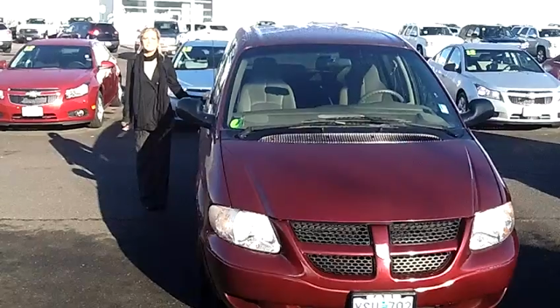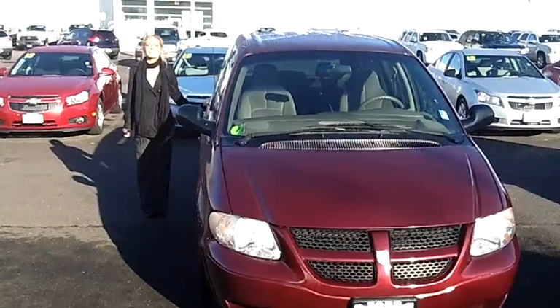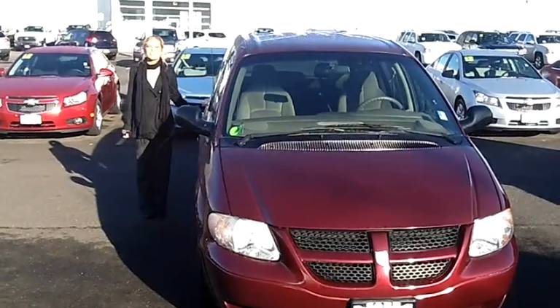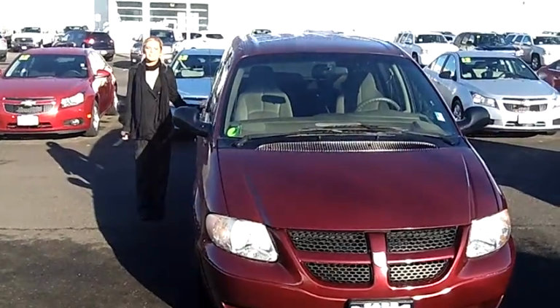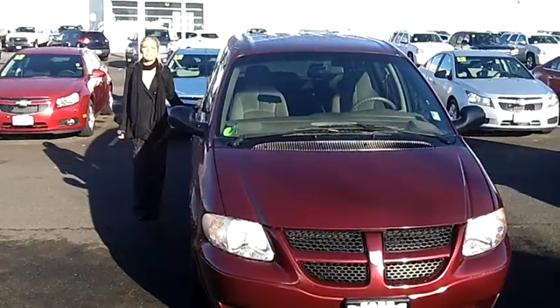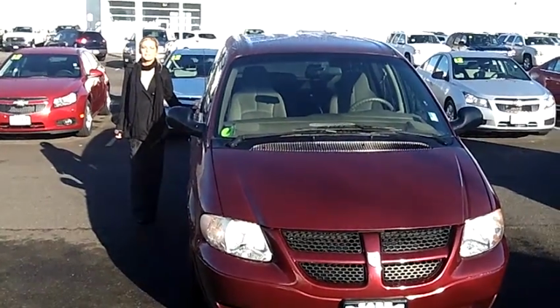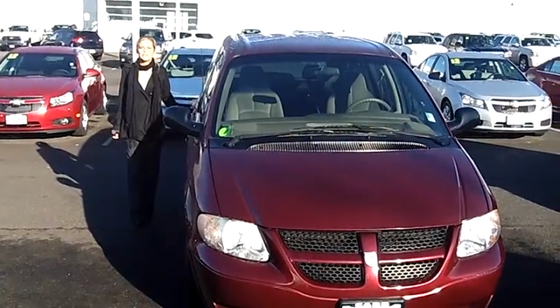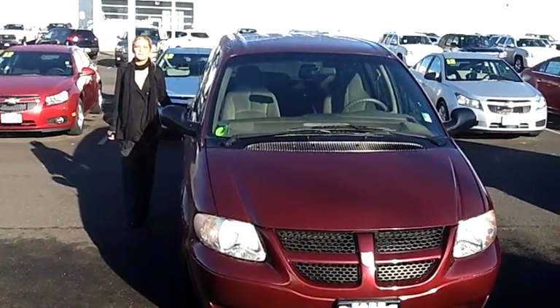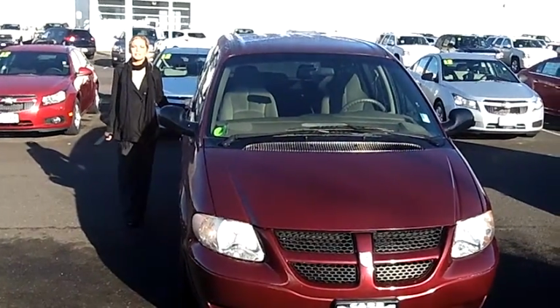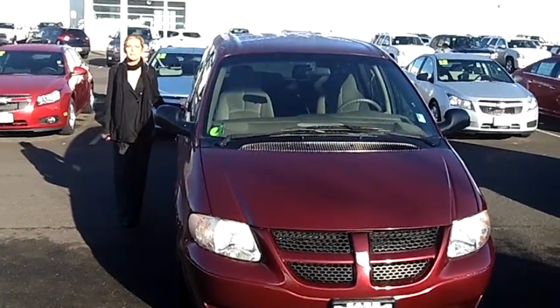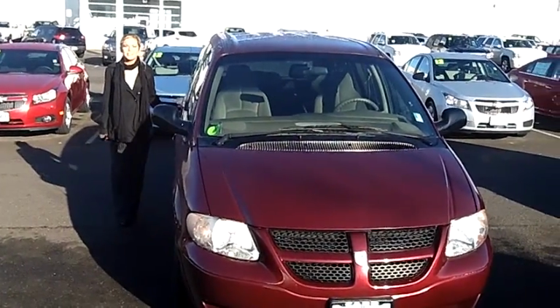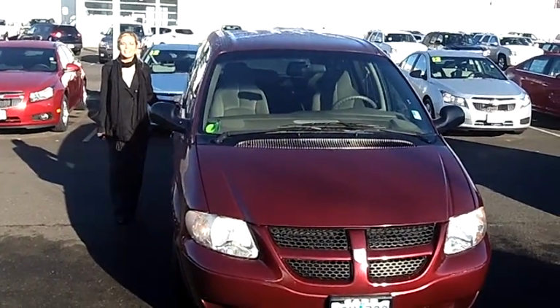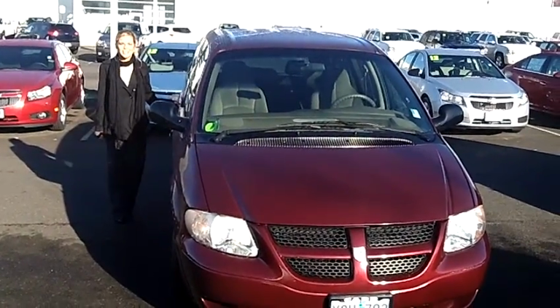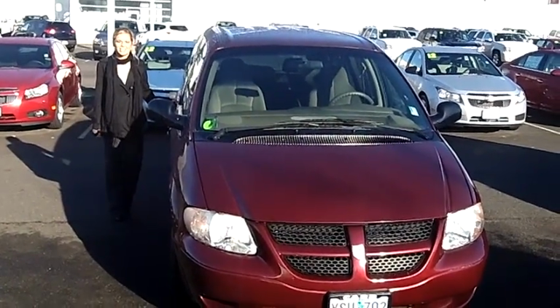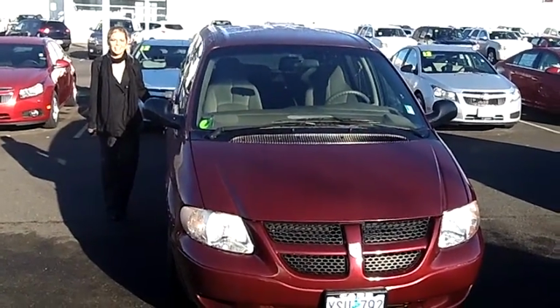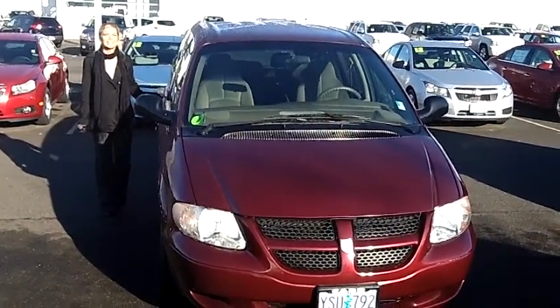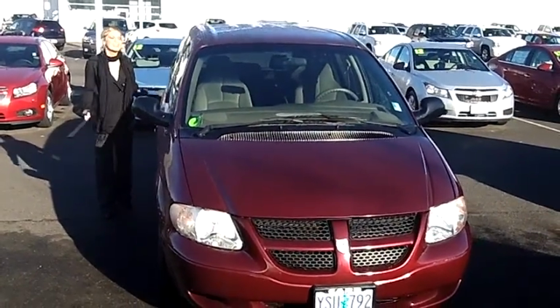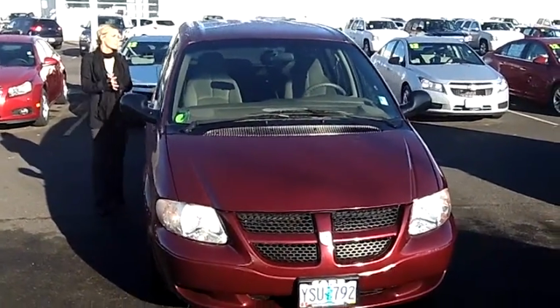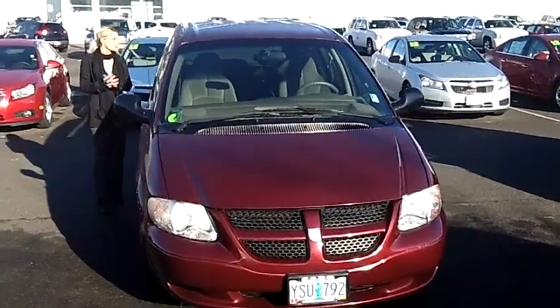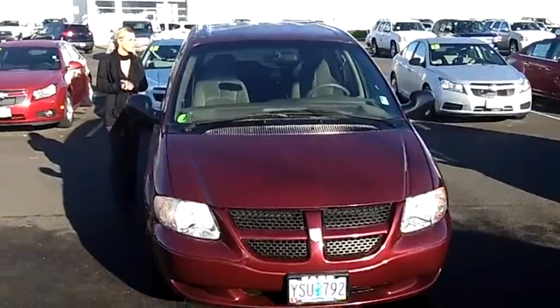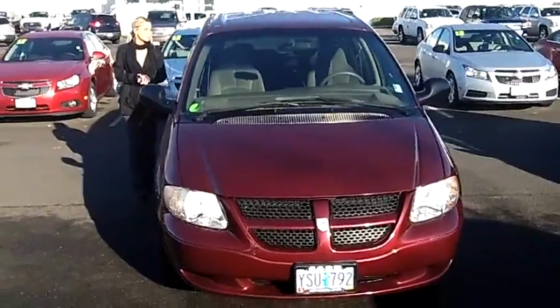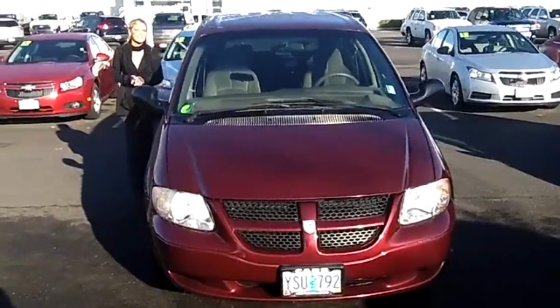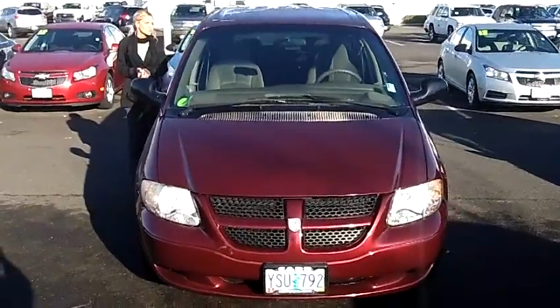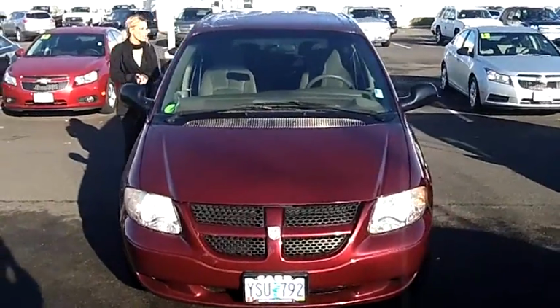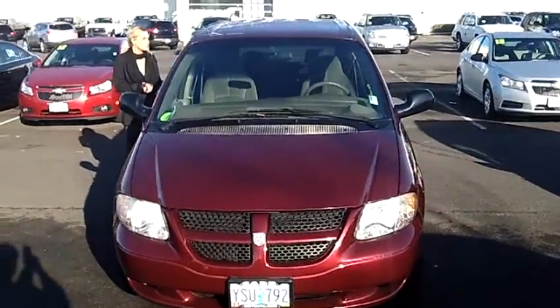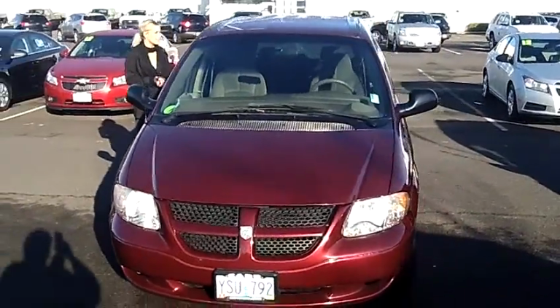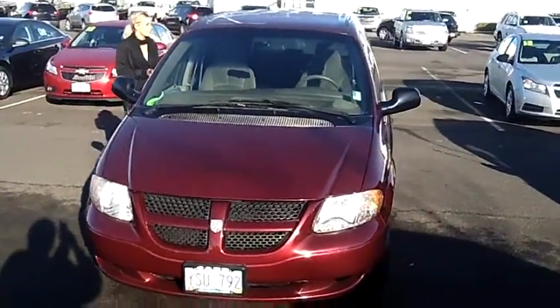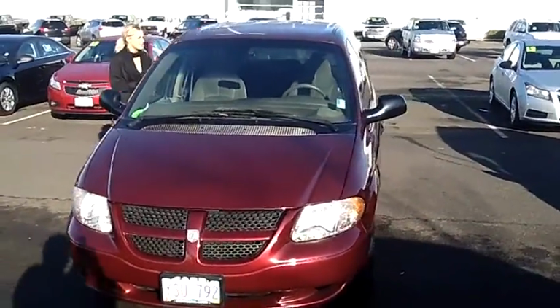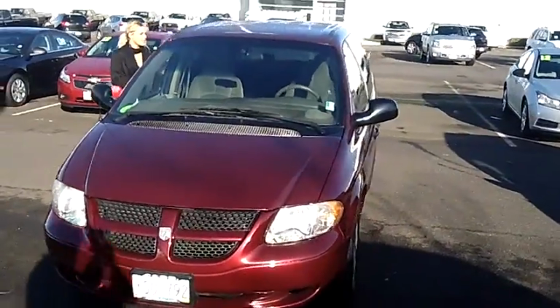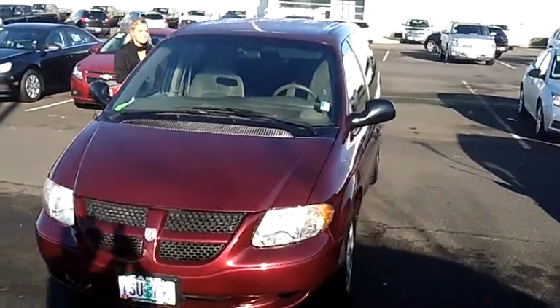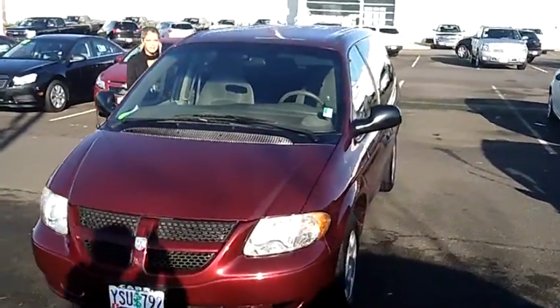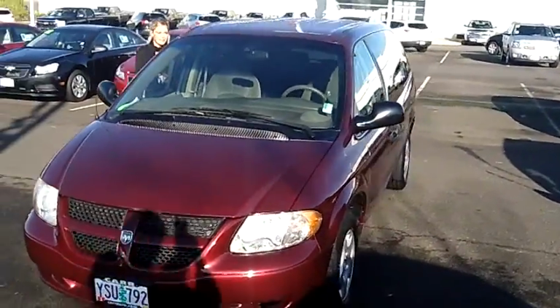Hi, this is Lacey coming to you live from Car Chevy World here in Beaverton. Thanks for clicking on that link. This is your virtual tour of the 2002 Dodge Grand Caravan Passenger SE minivan.